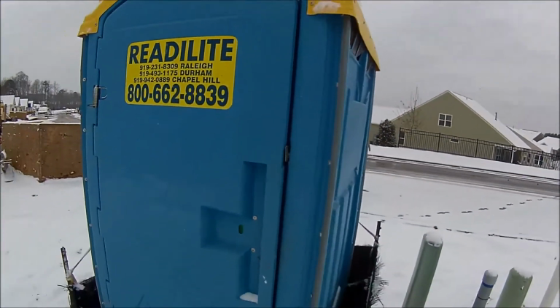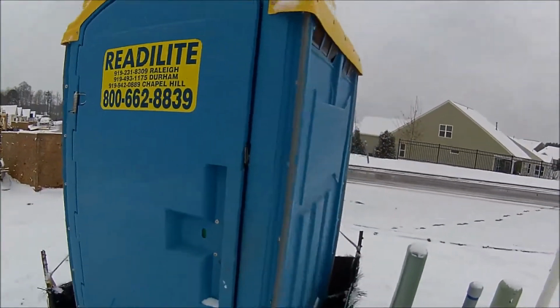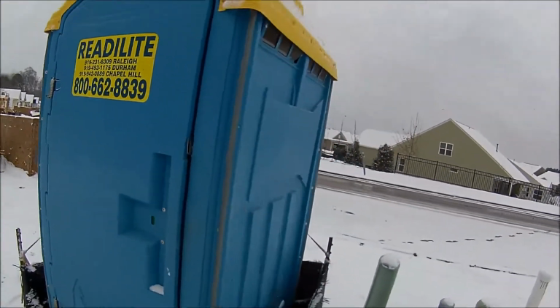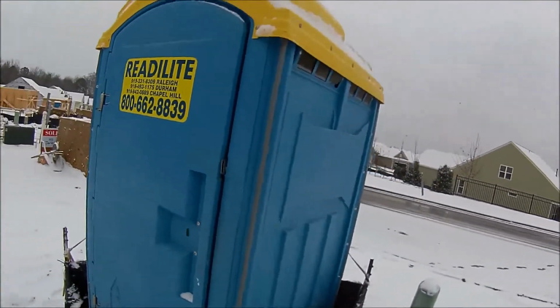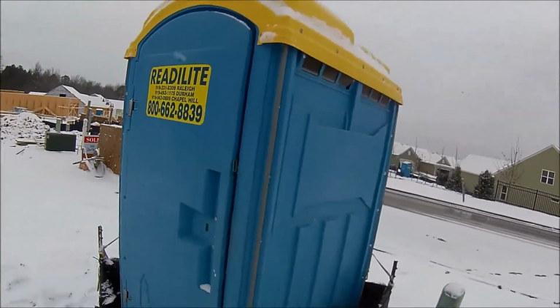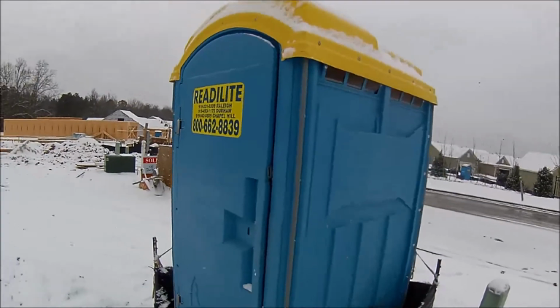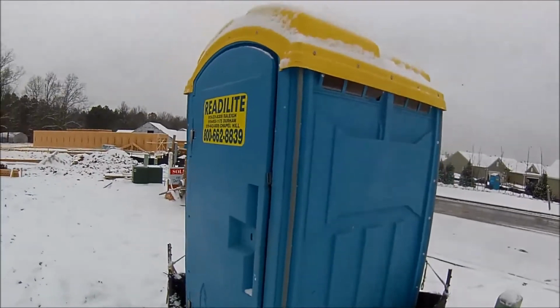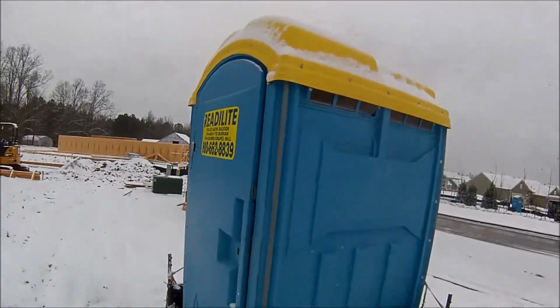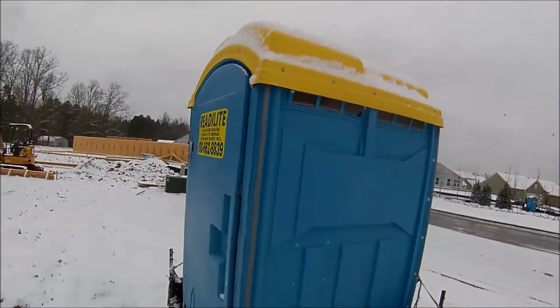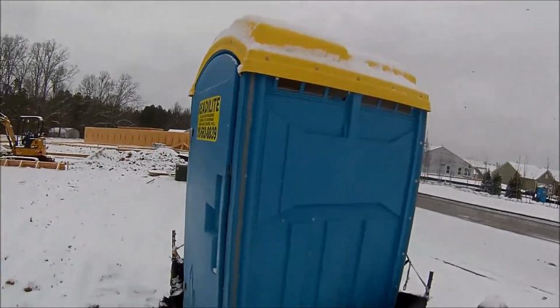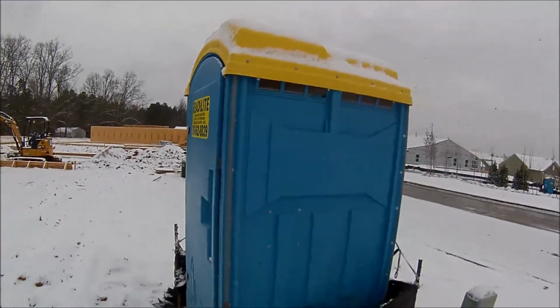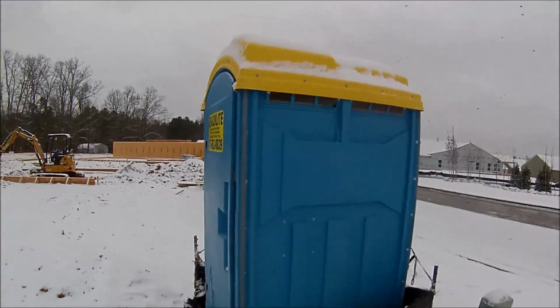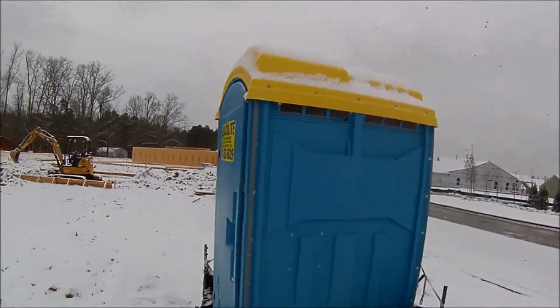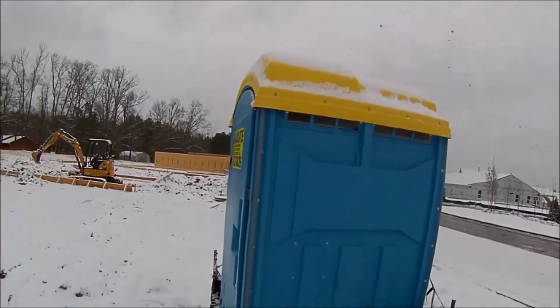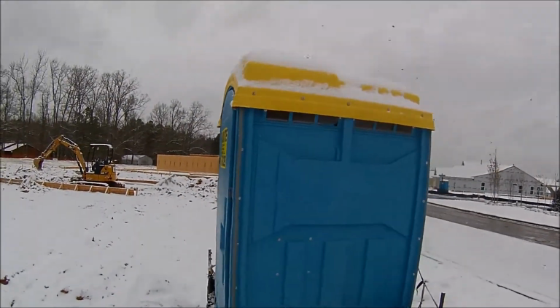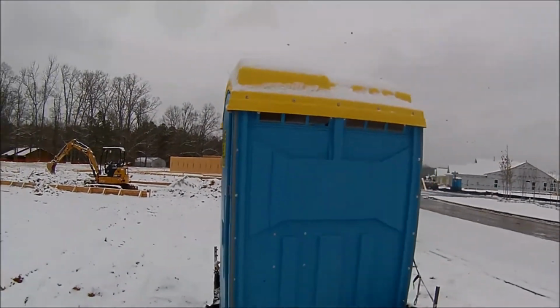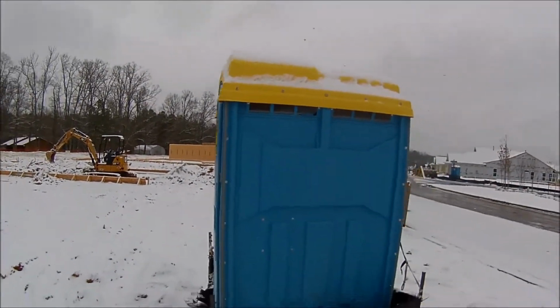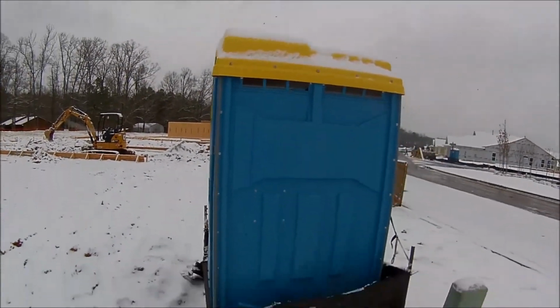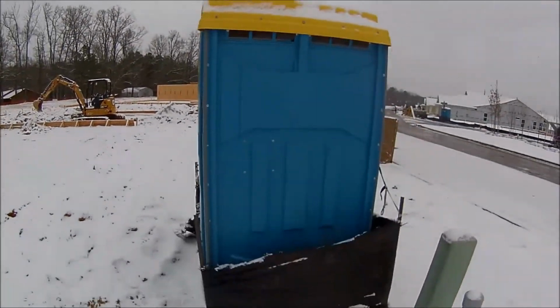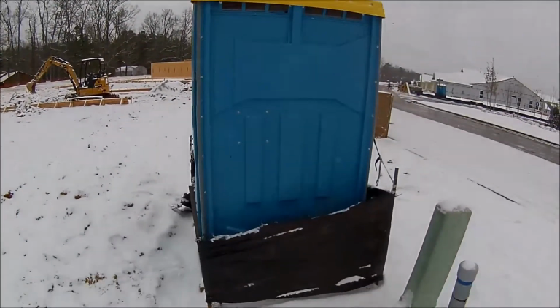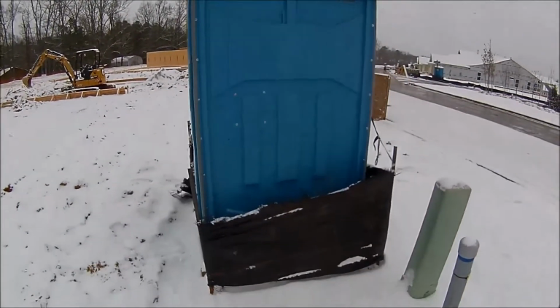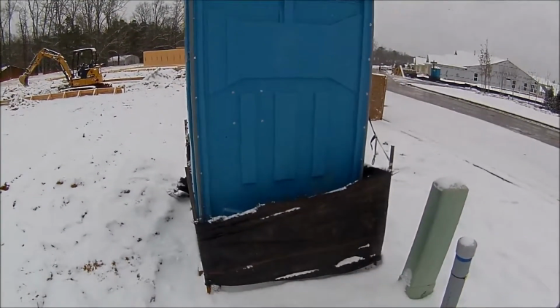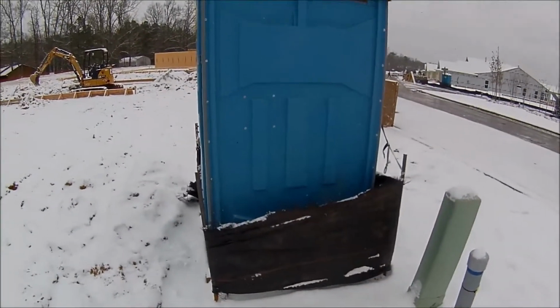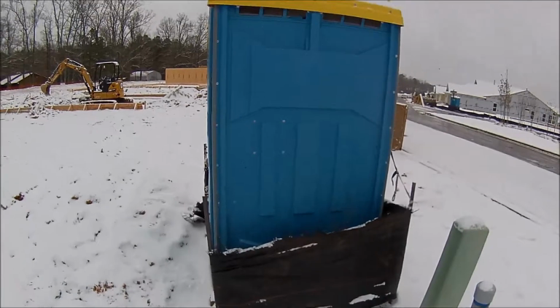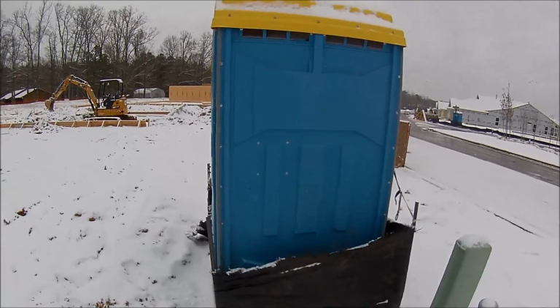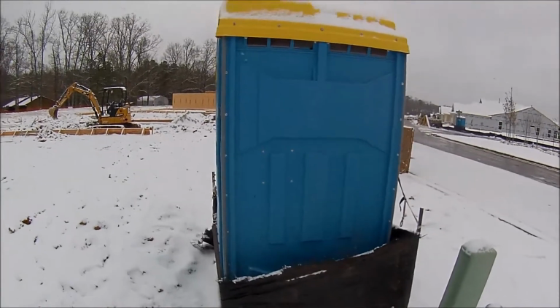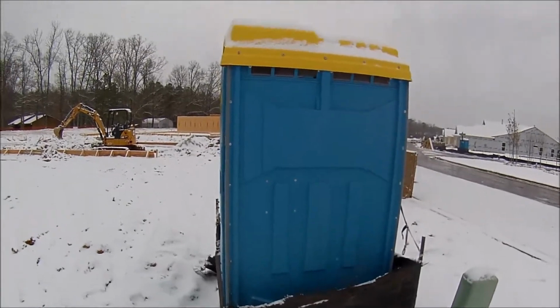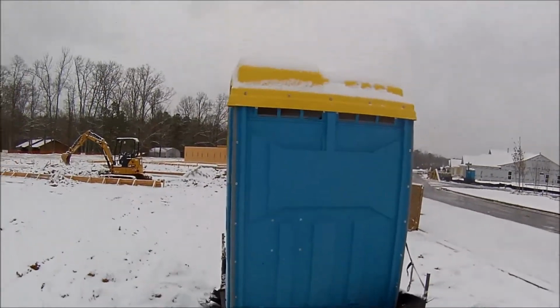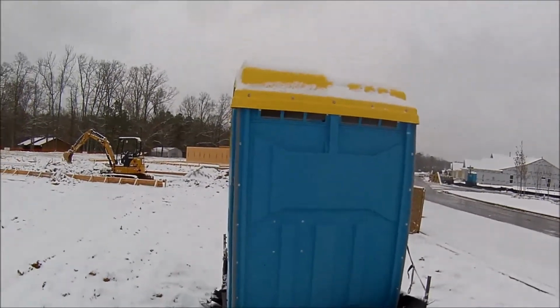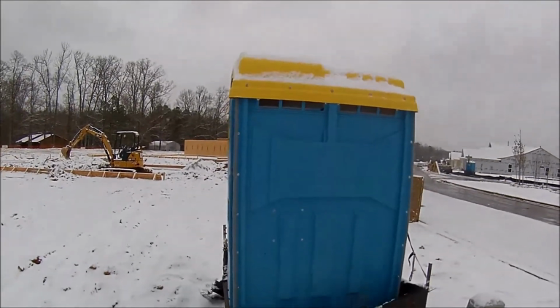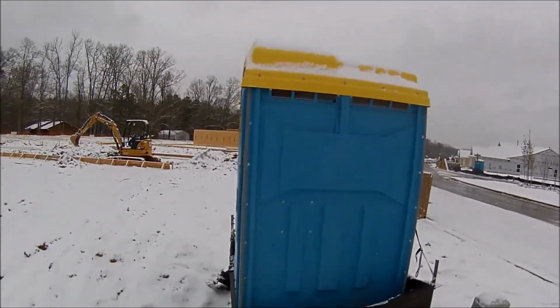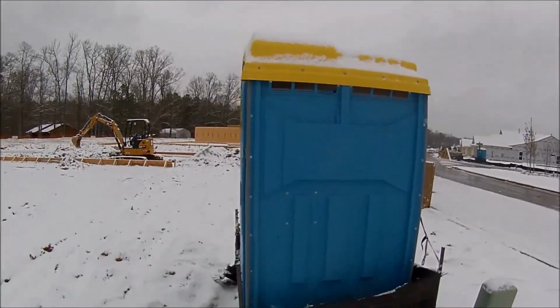Try not to fall down. Looks like they put some barriers around to keep it from falling over.